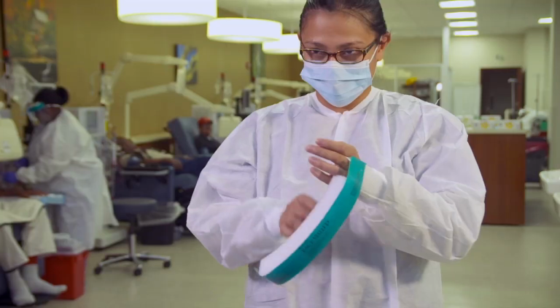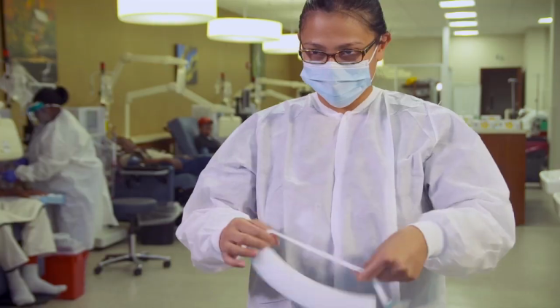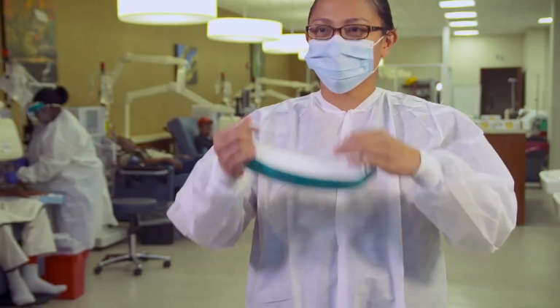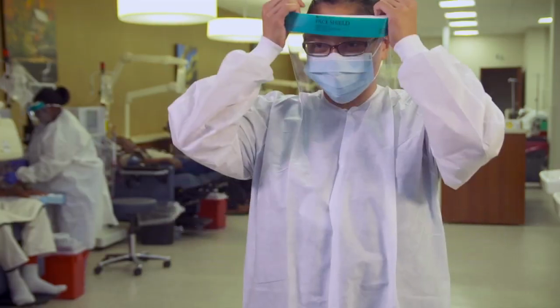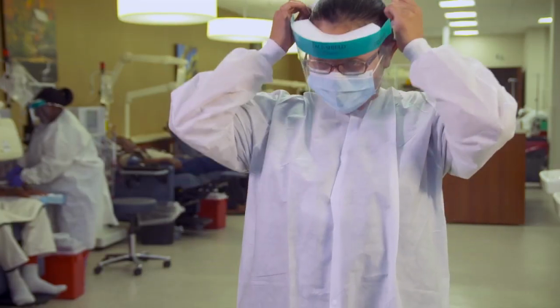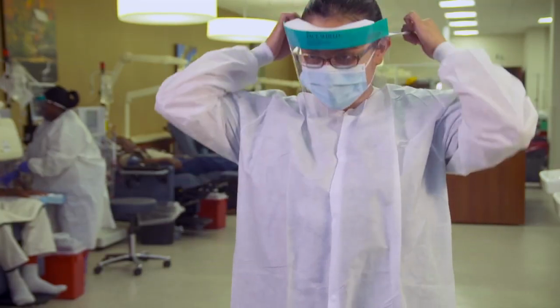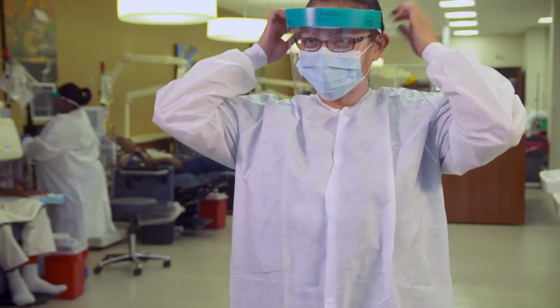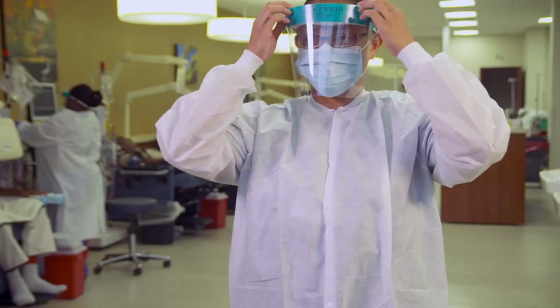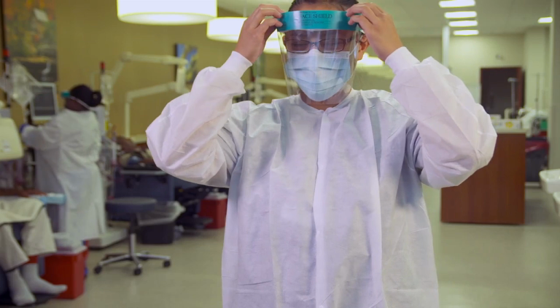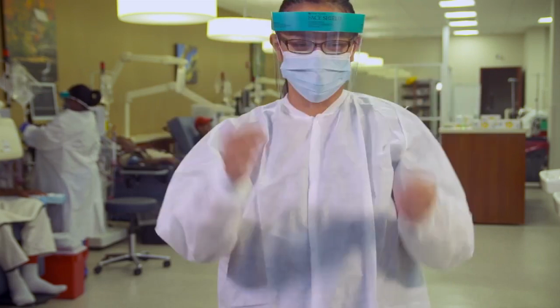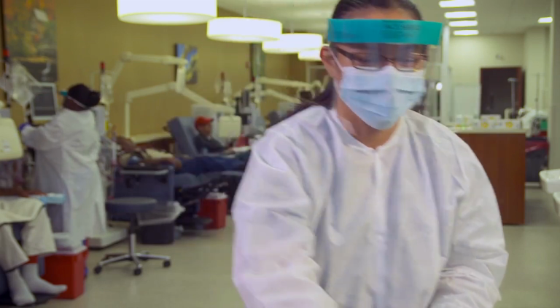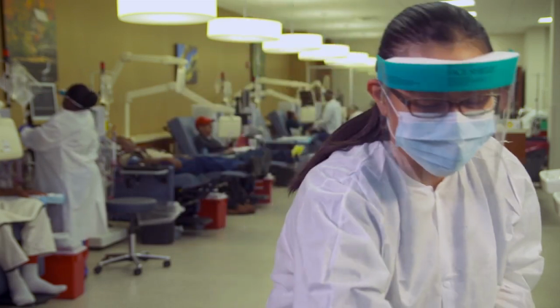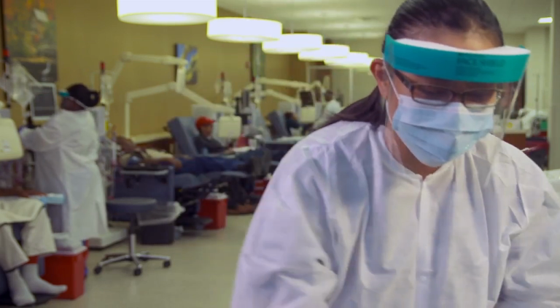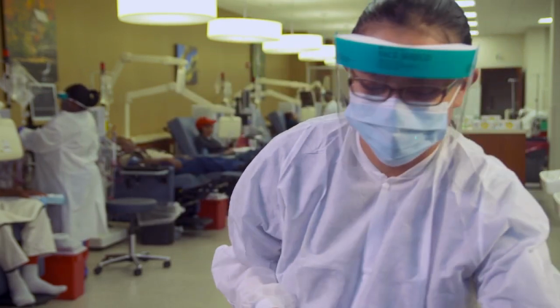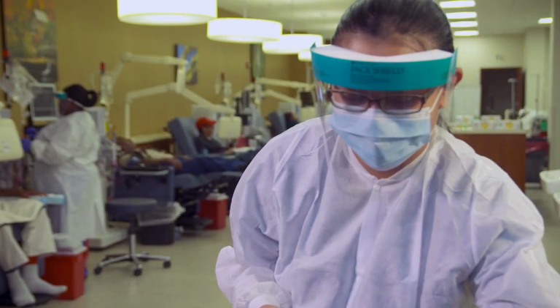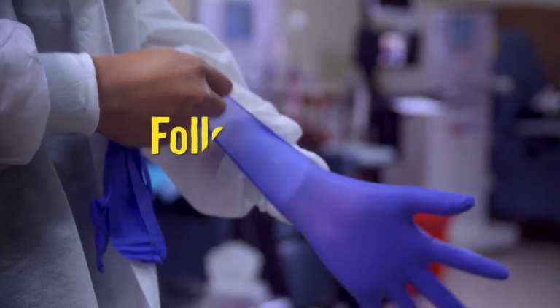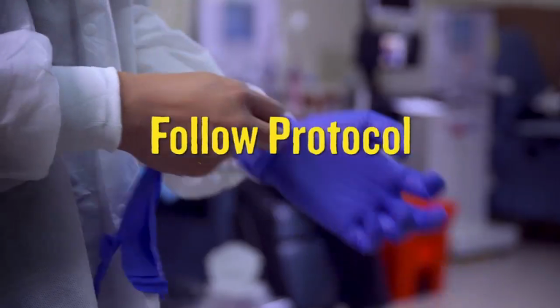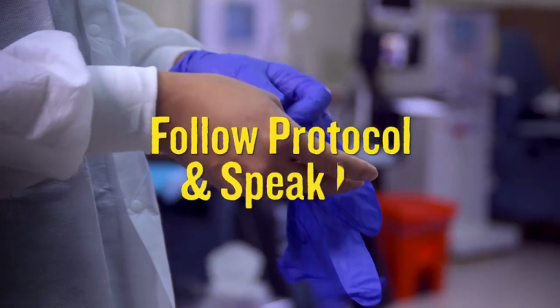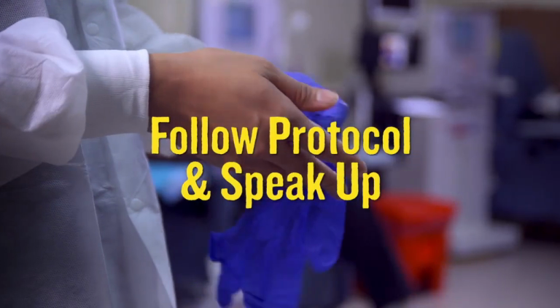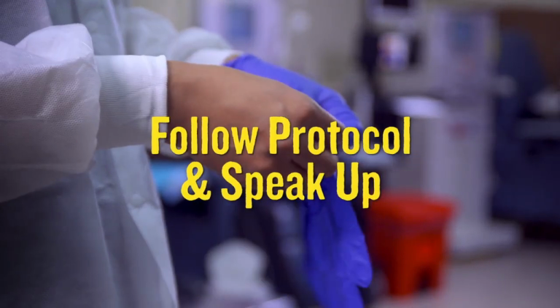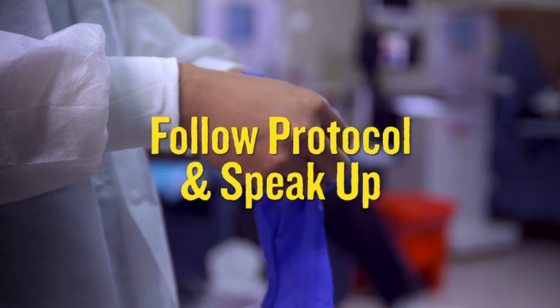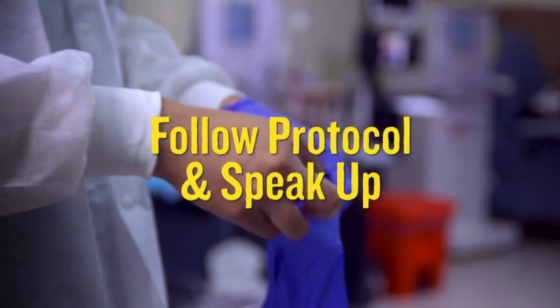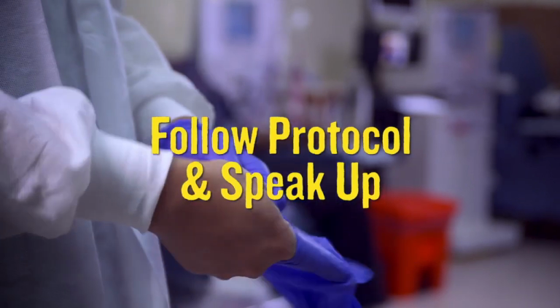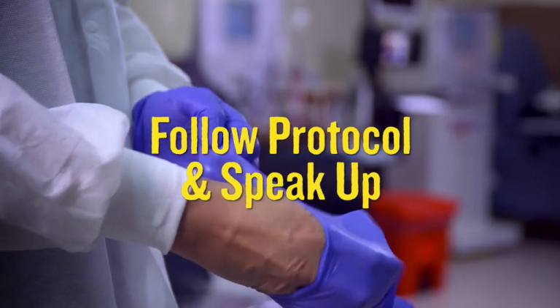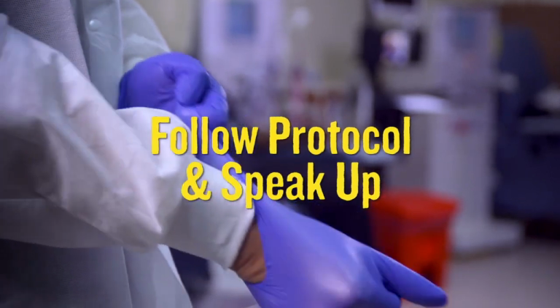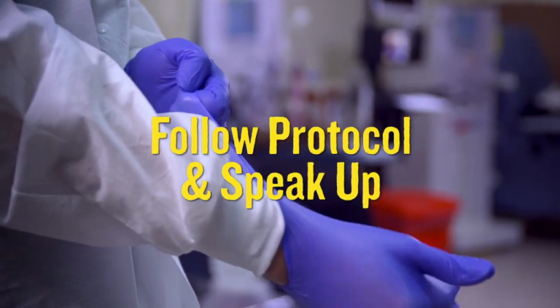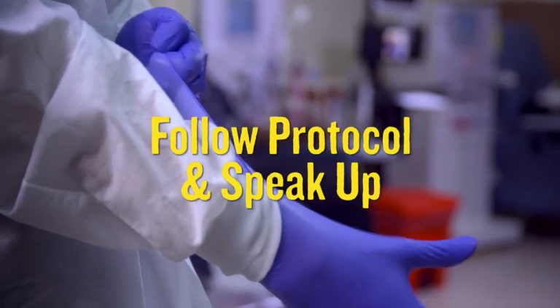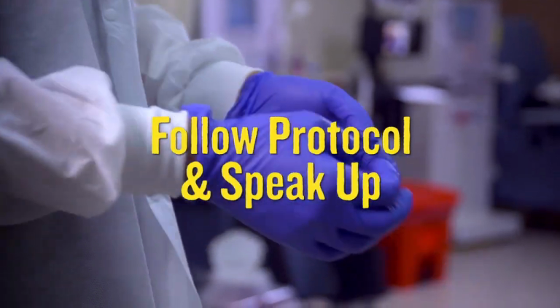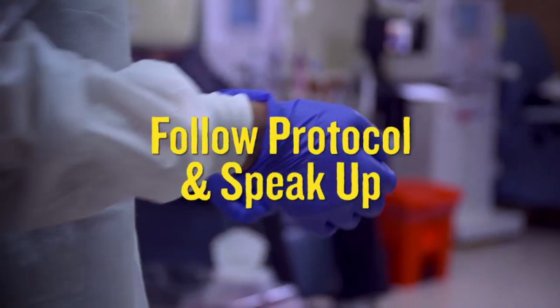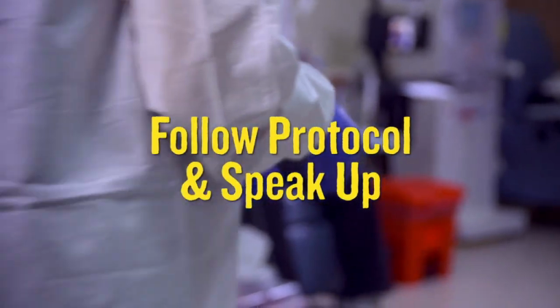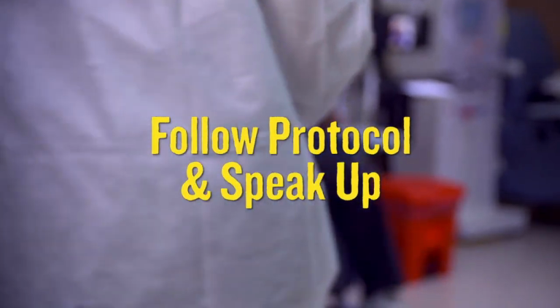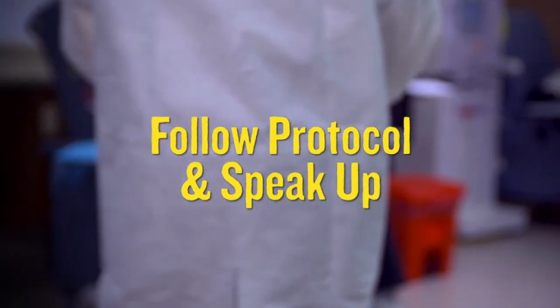First, it's critical that technicians and other staff follow all recommended safety precautions. Don't hesitate to support each other and especially the patients by speaking up when you notice co-workers not following the correct procedures.